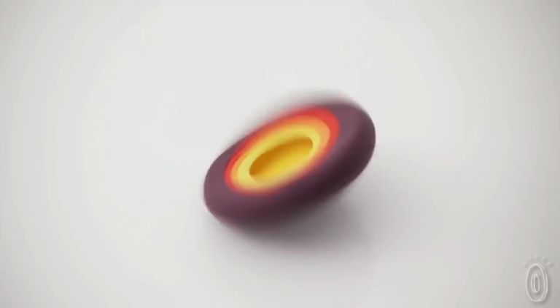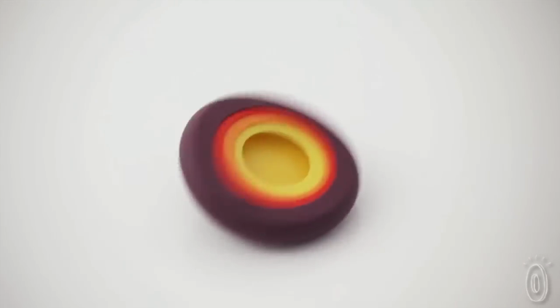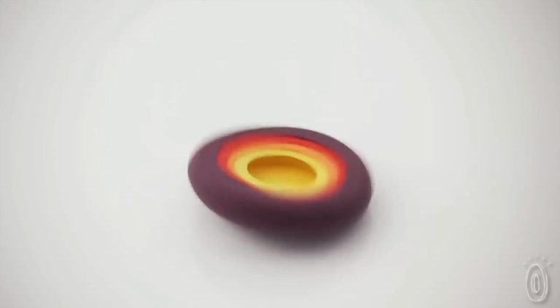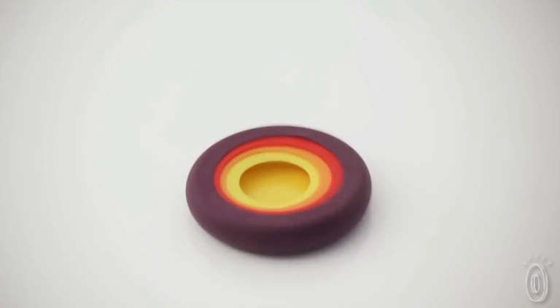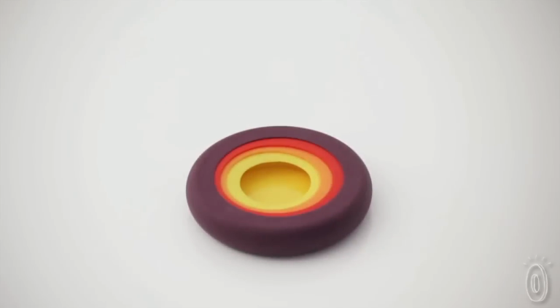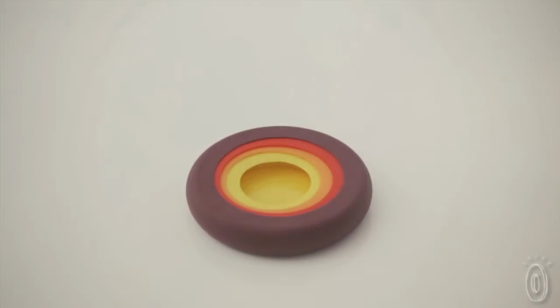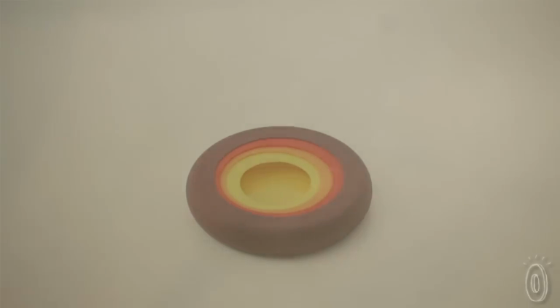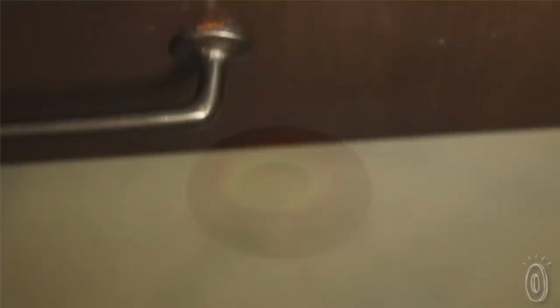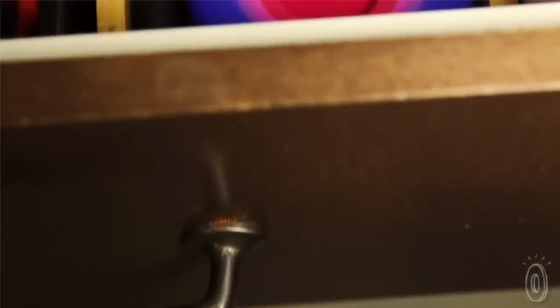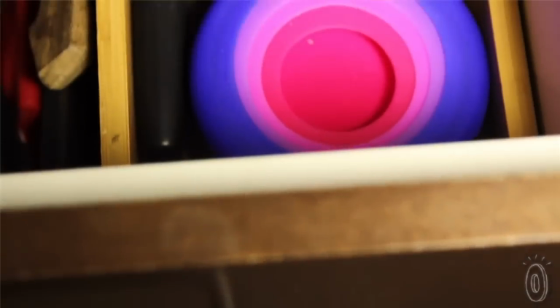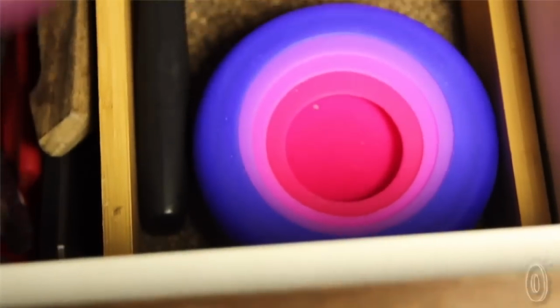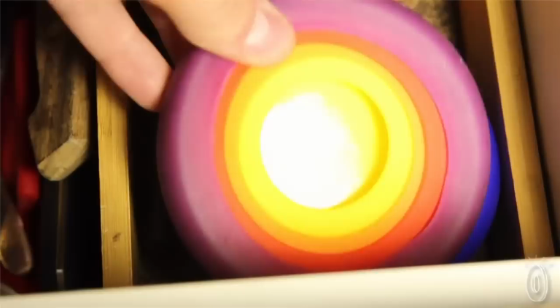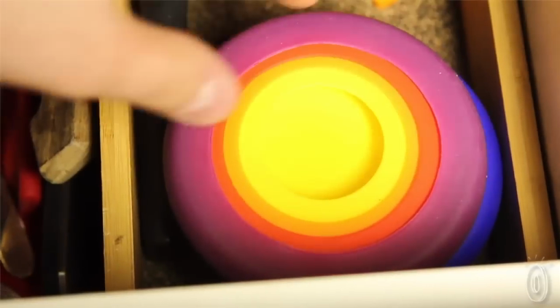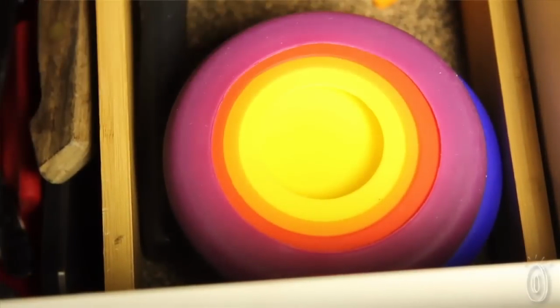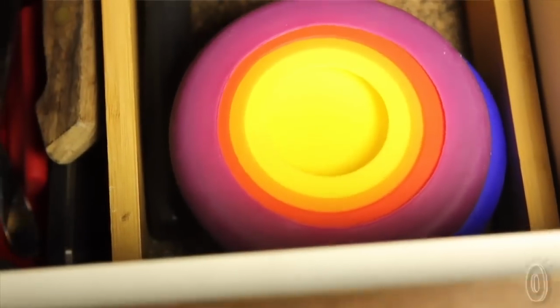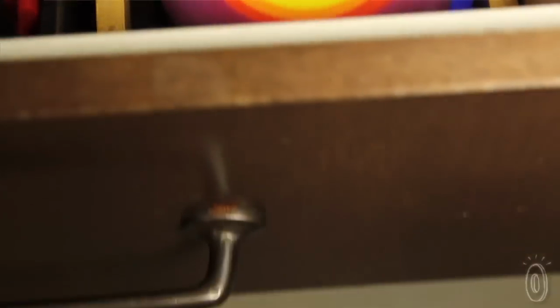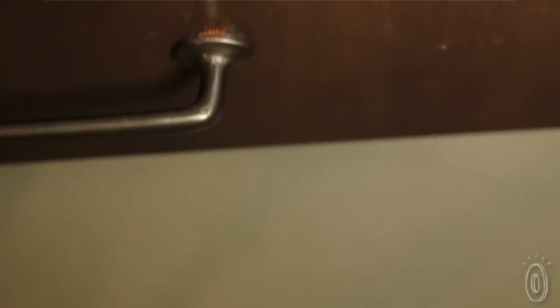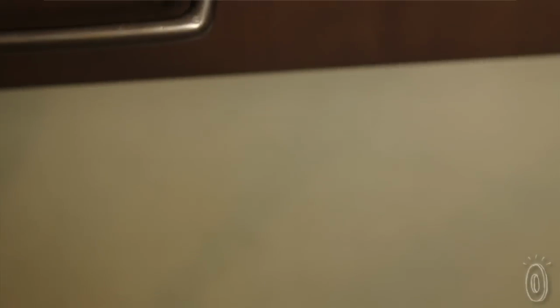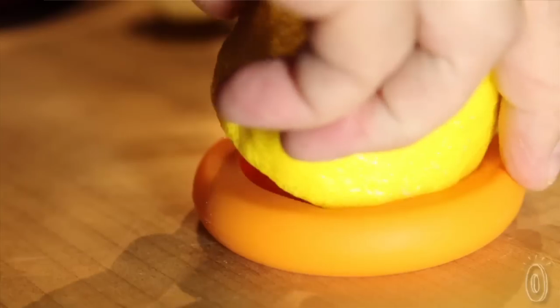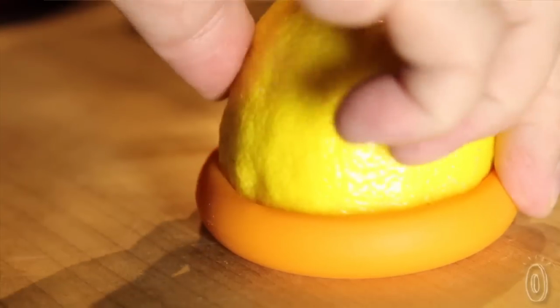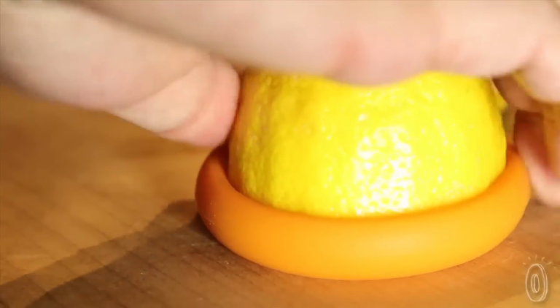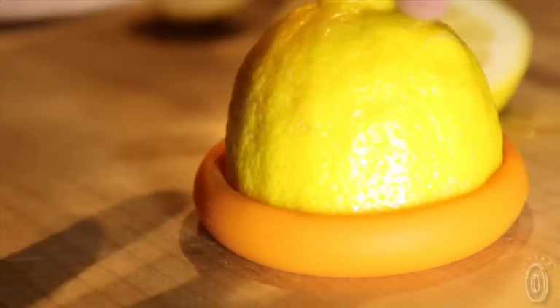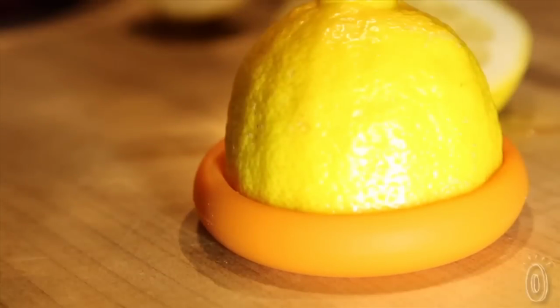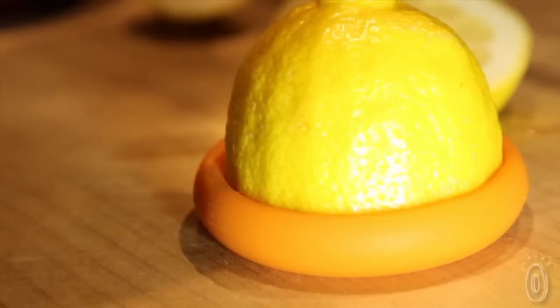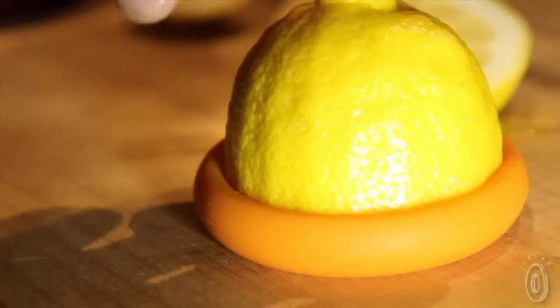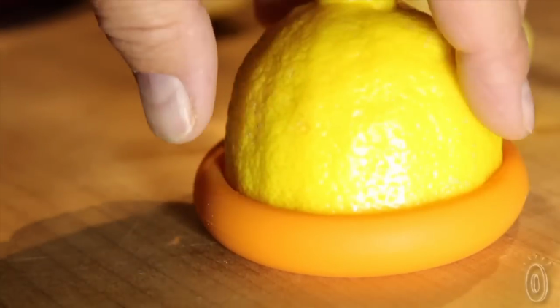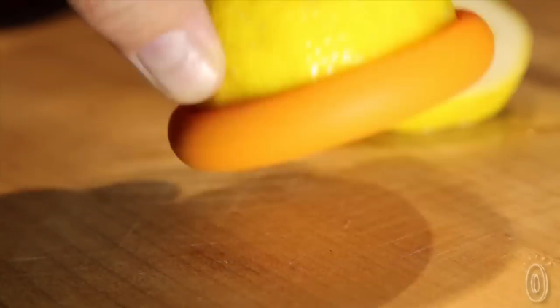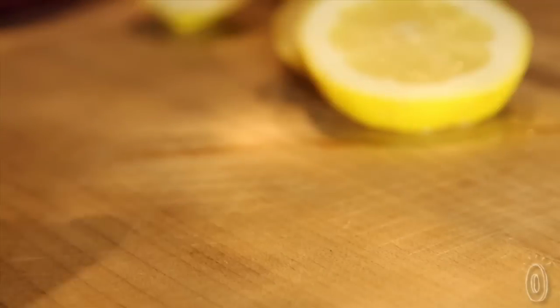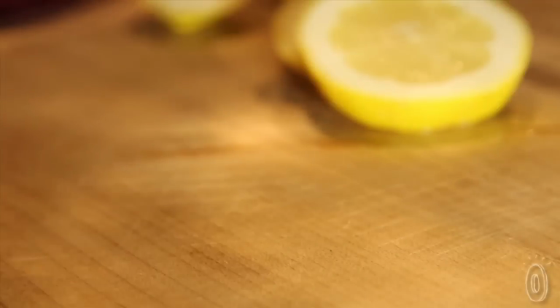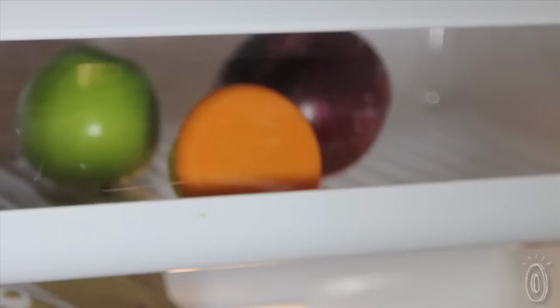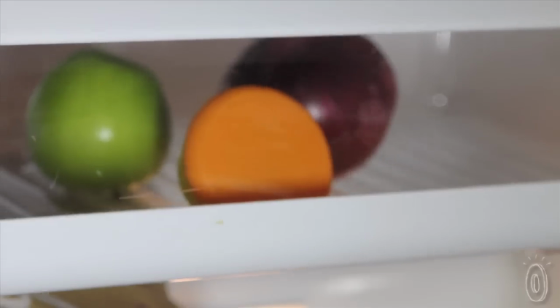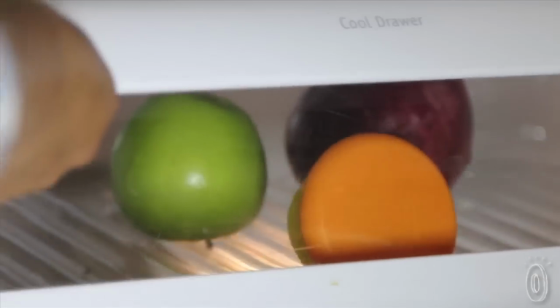Food Huggers are food grade silicone, compact and easy to store, as well as dishwasher, microwave and freezer safe. We tested these at home and found them both easy to use and easy to find in the fridge, ensuring that that half lemon was still fresh.